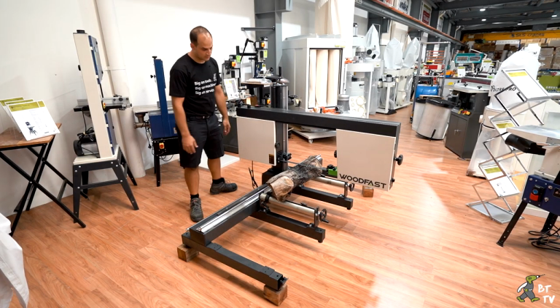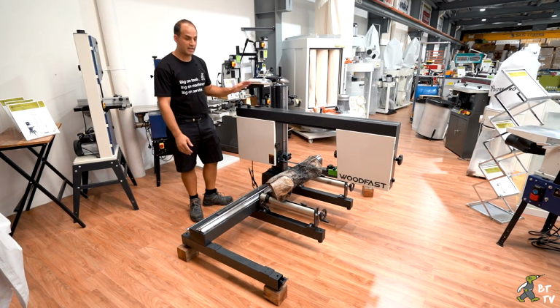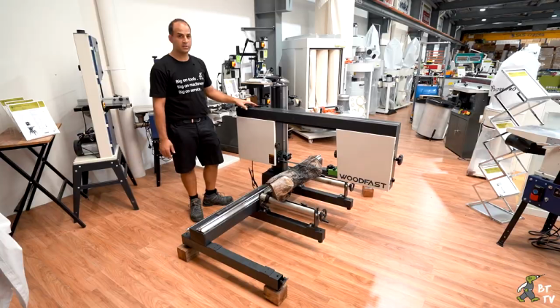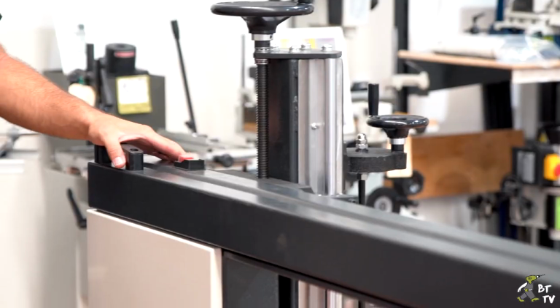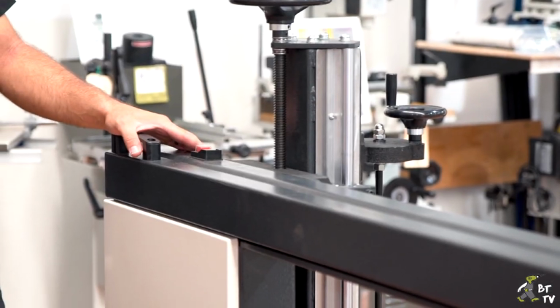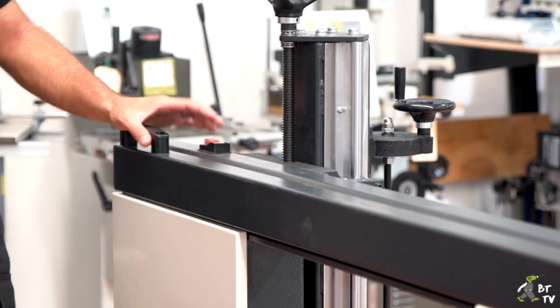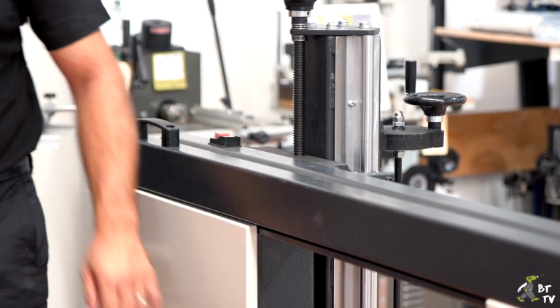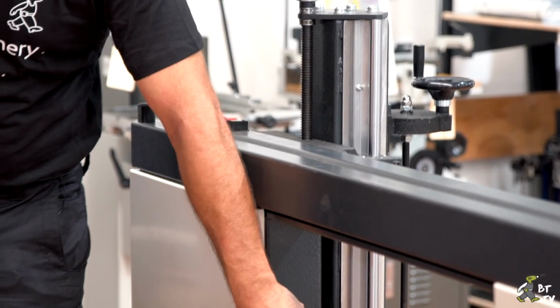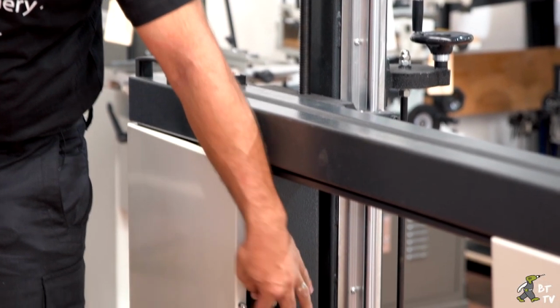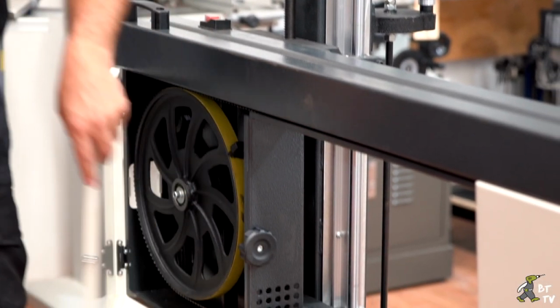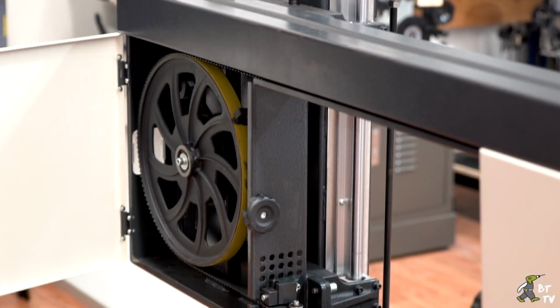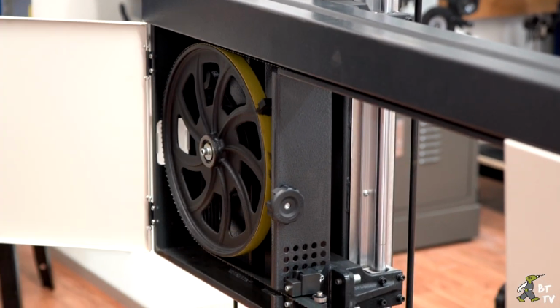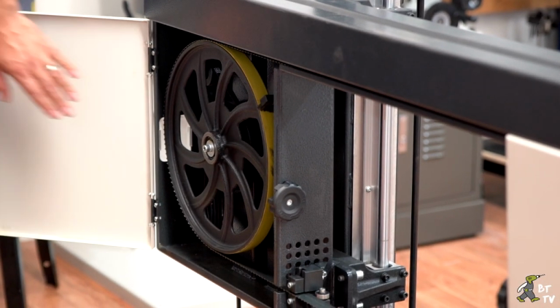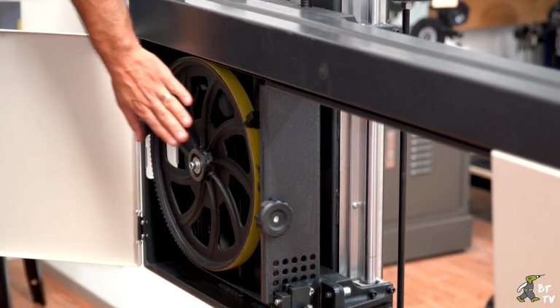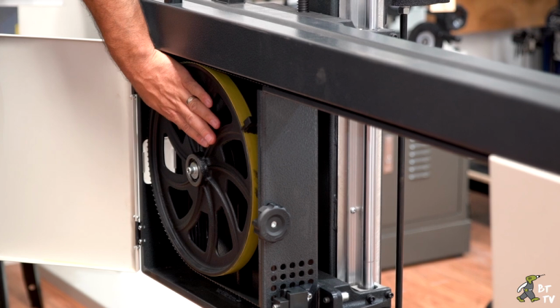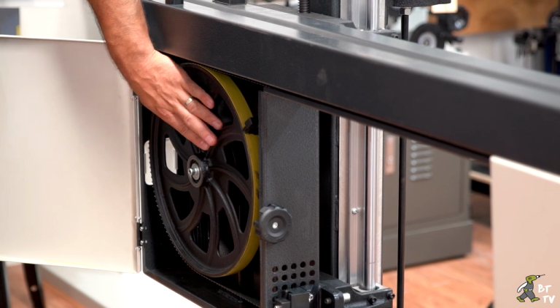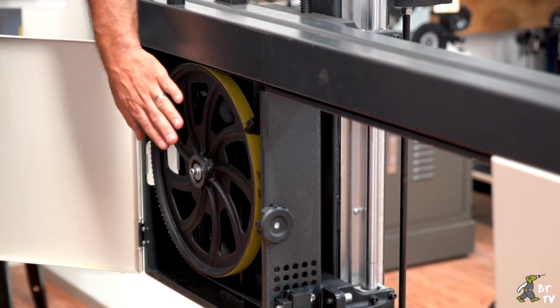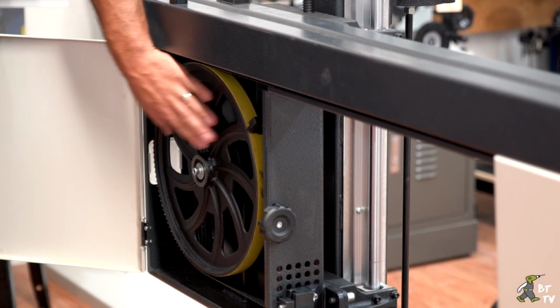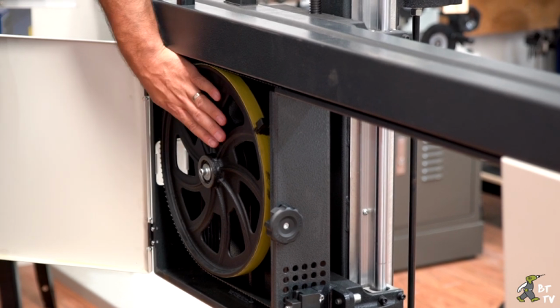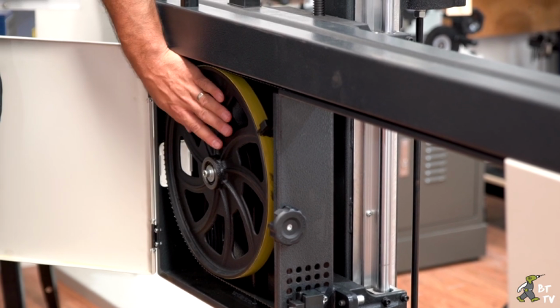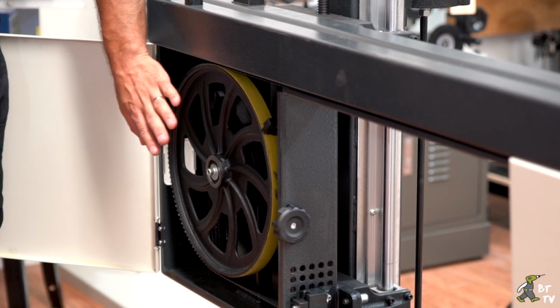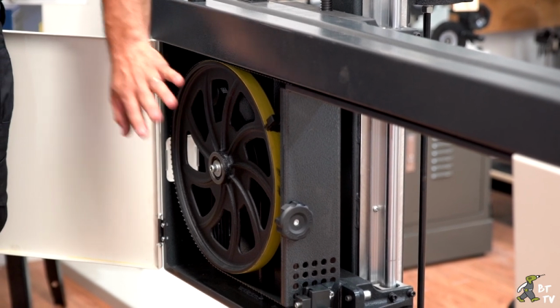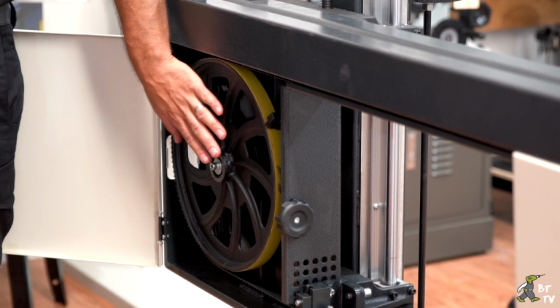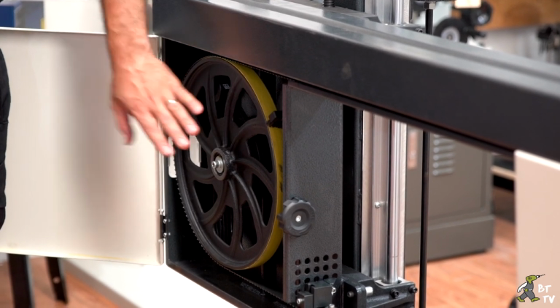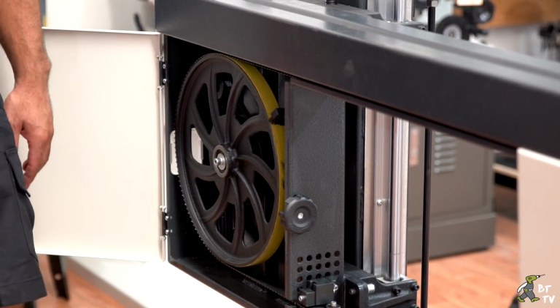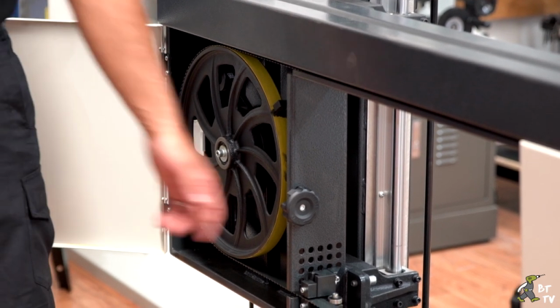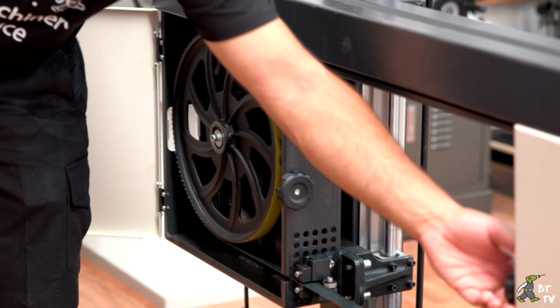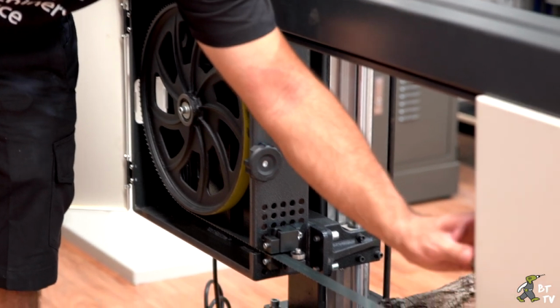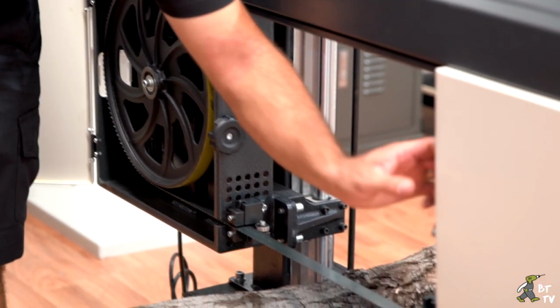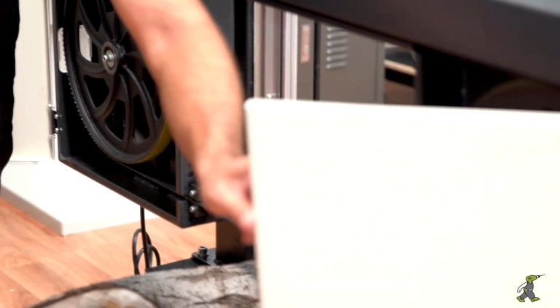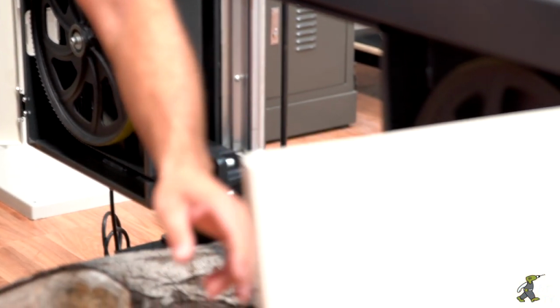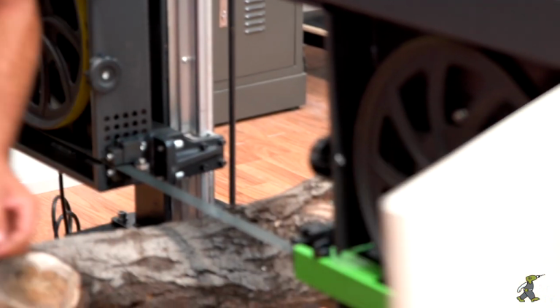It's got a three horsepower motor, nice and powerful. Open up the doors here and we've got cast iron balanced wheels, you can see on both sides there.